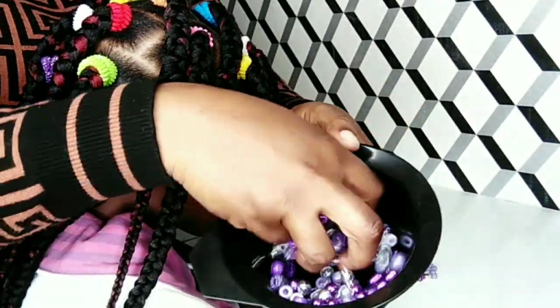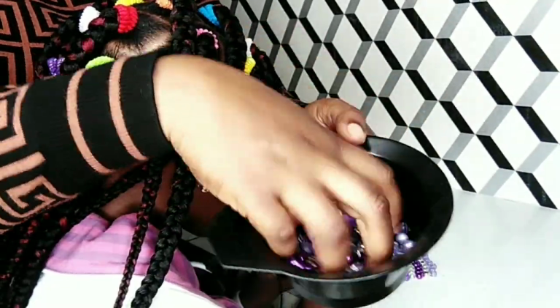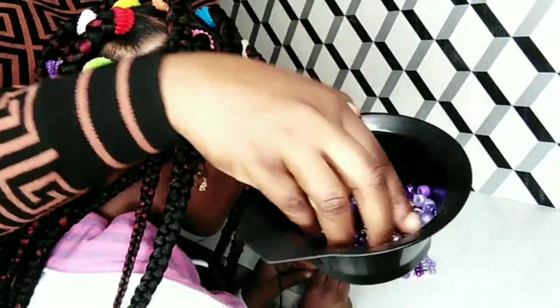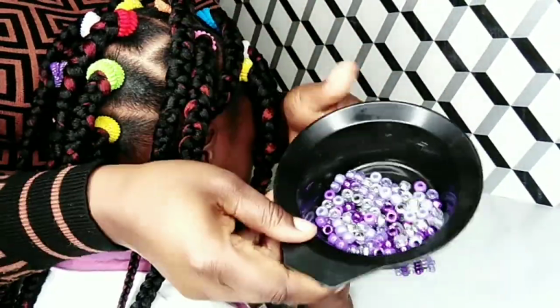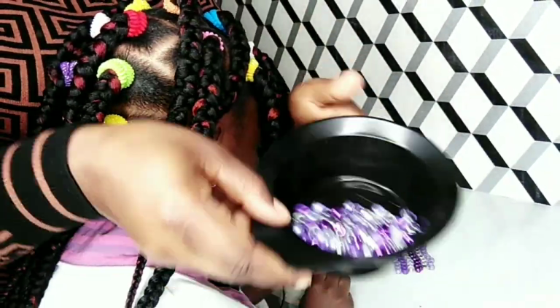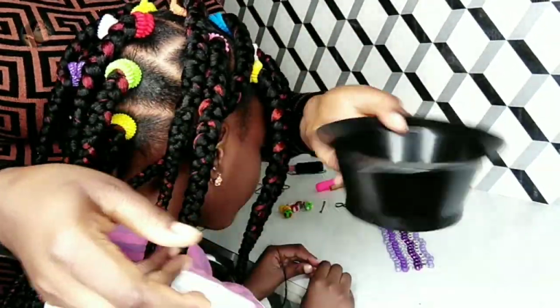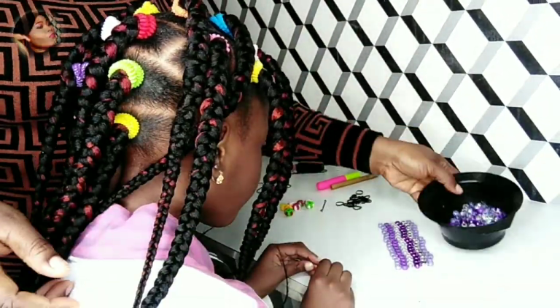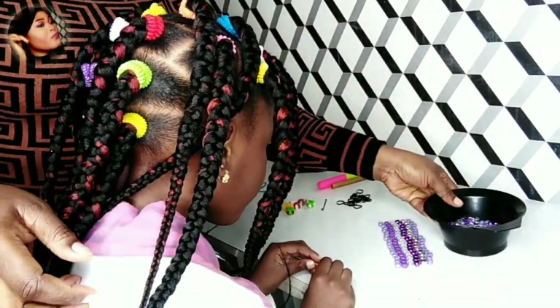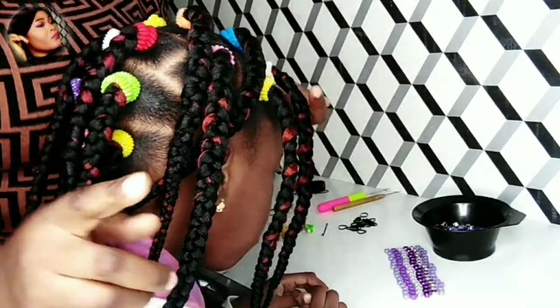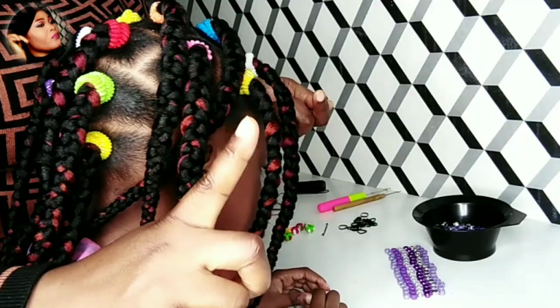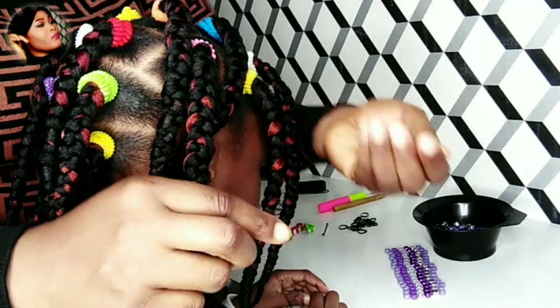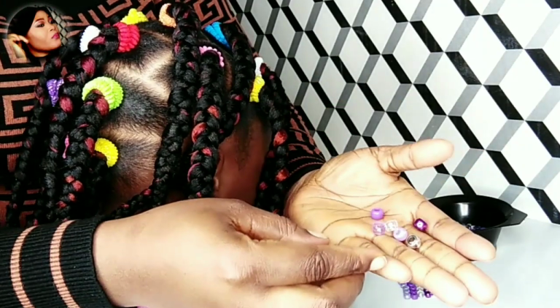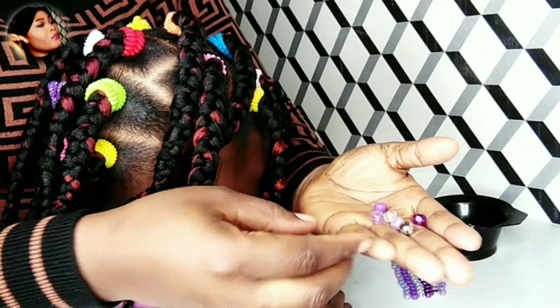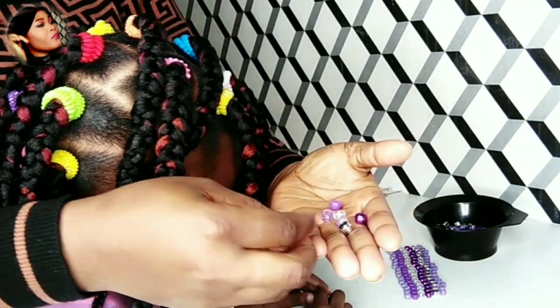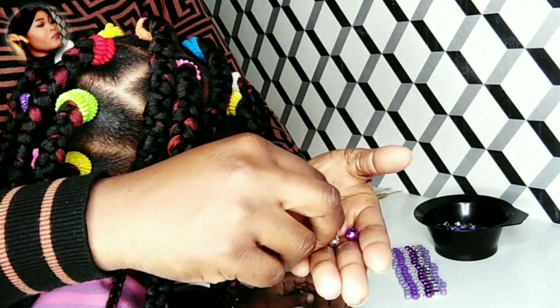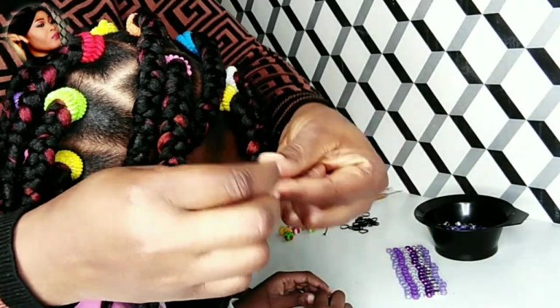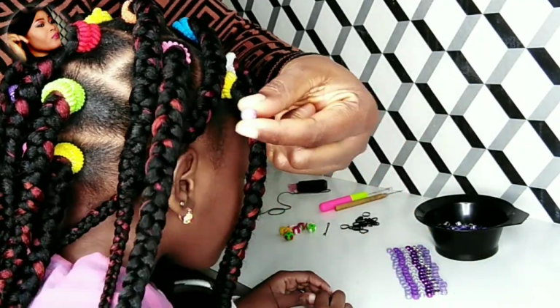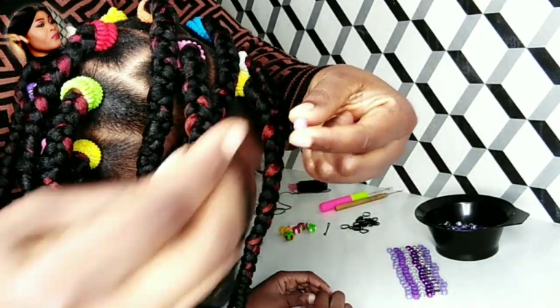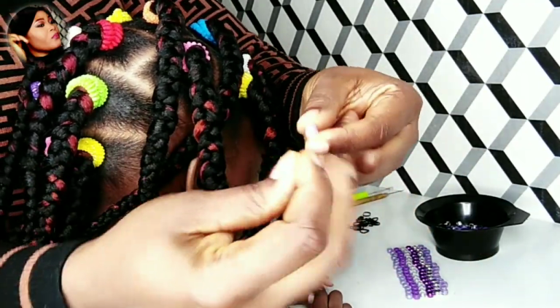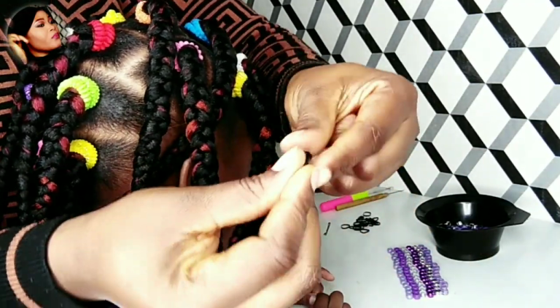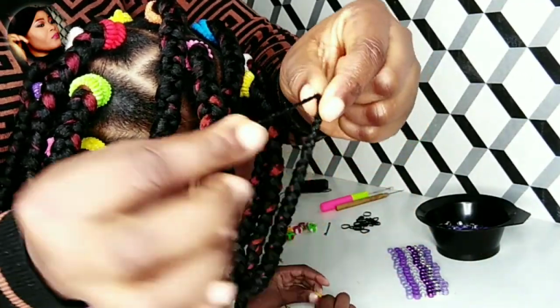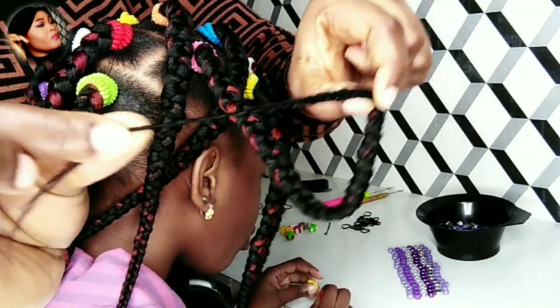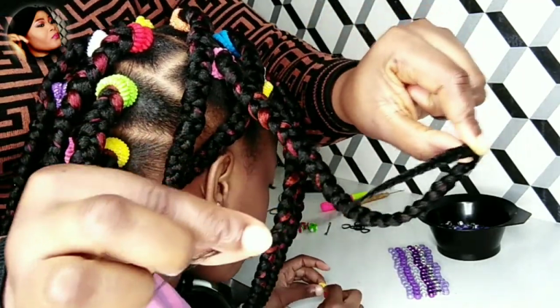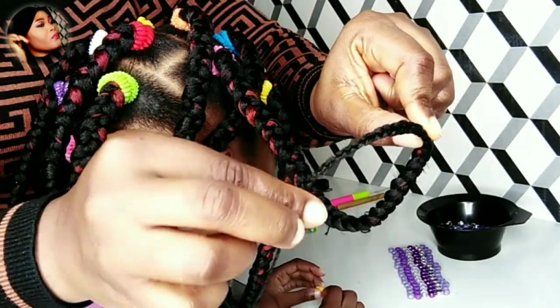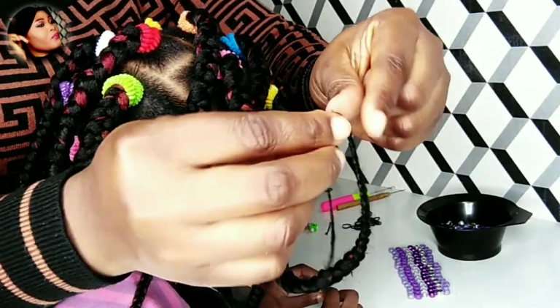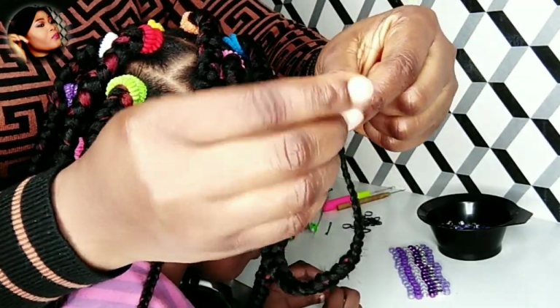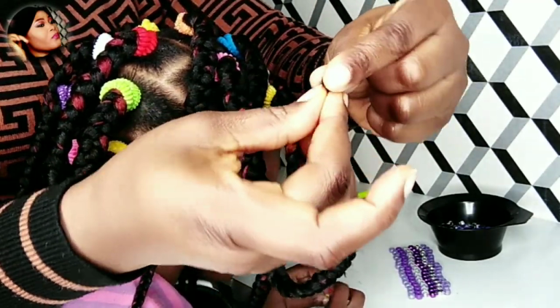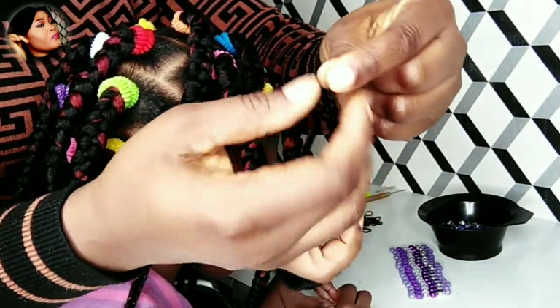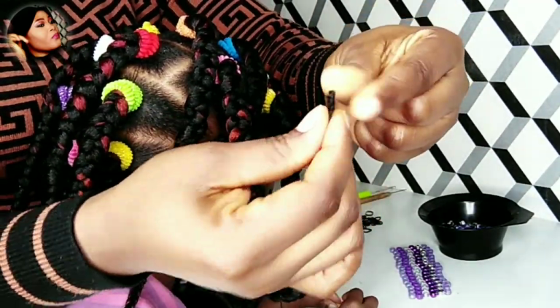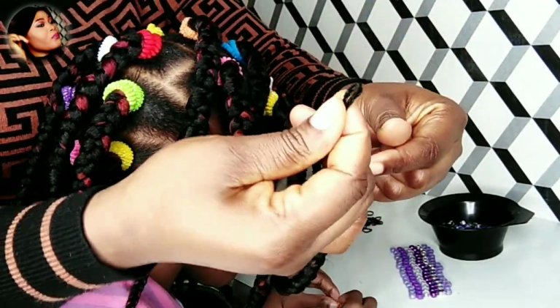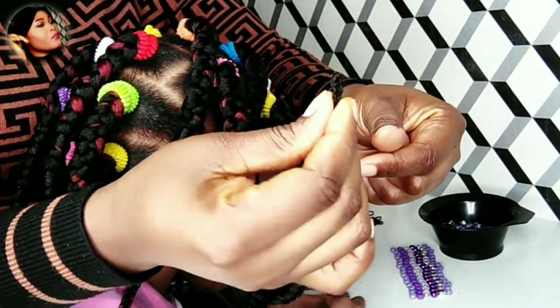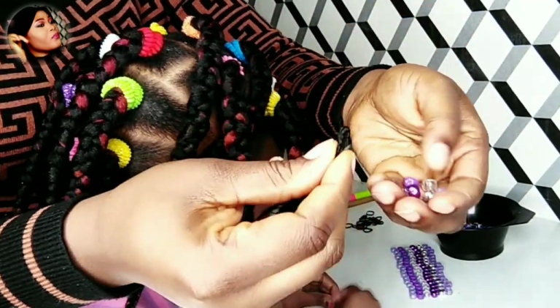Hello lovelies, I want to quickly show you four different methods you can use to install beads on braids. The first method is using my bare hands. As you can see, I'll fold the end of the braids — the tiny ends — you can see how I'm doing it.